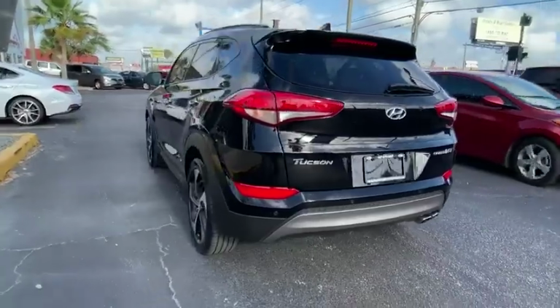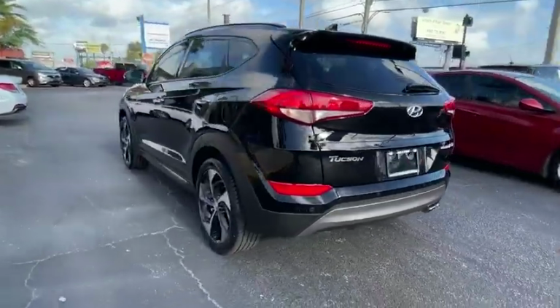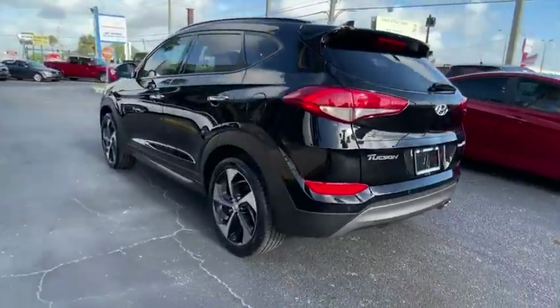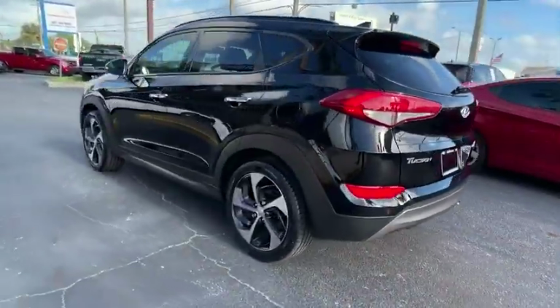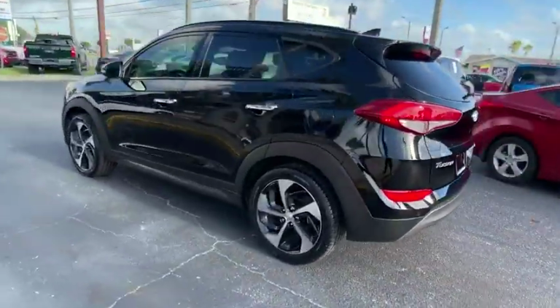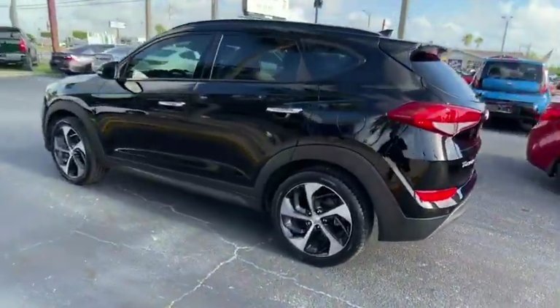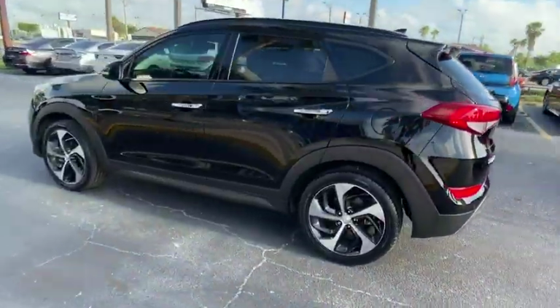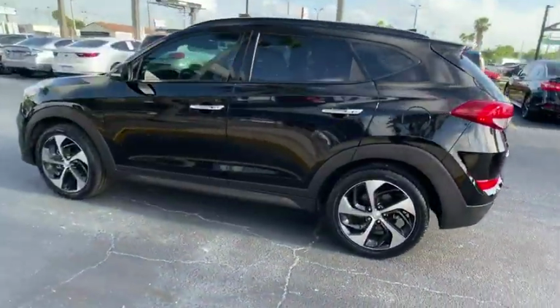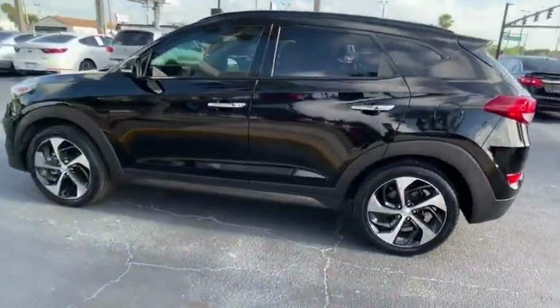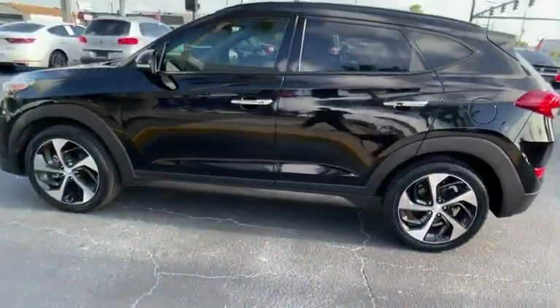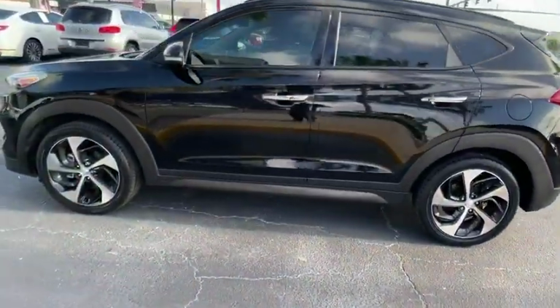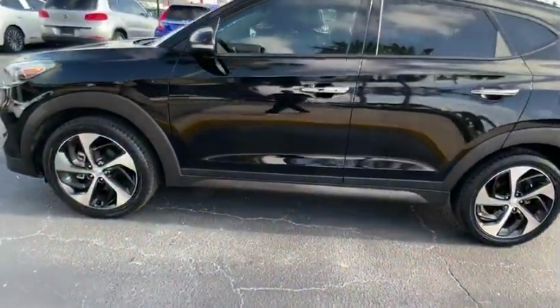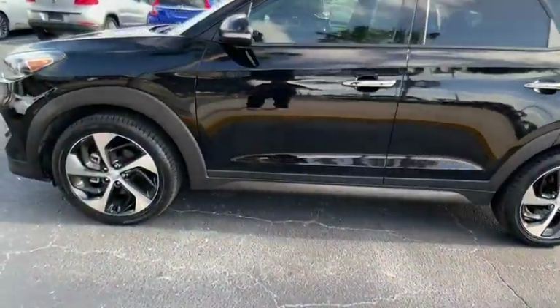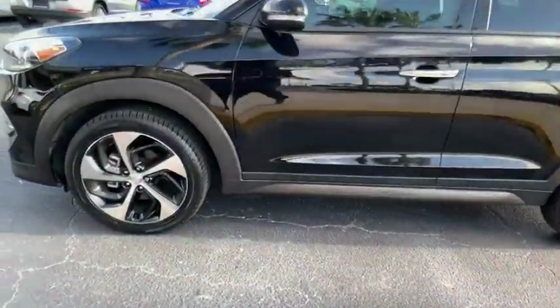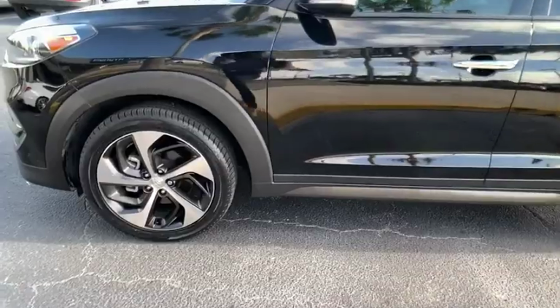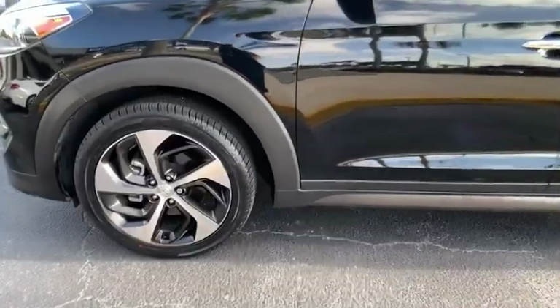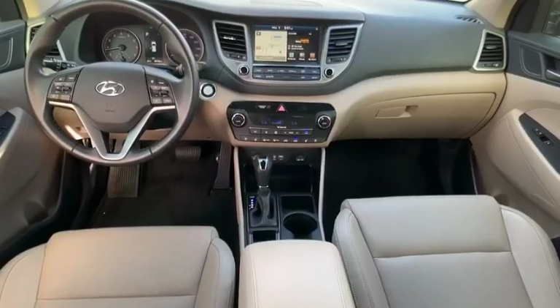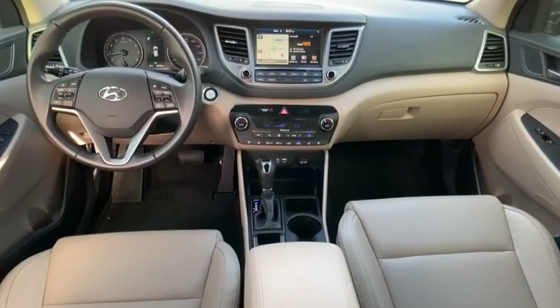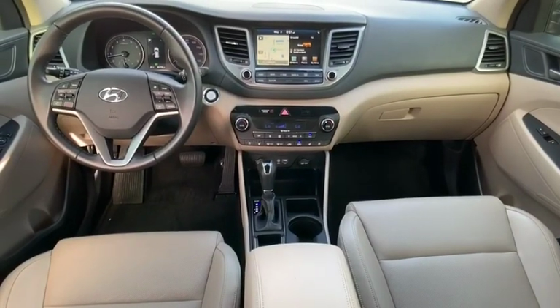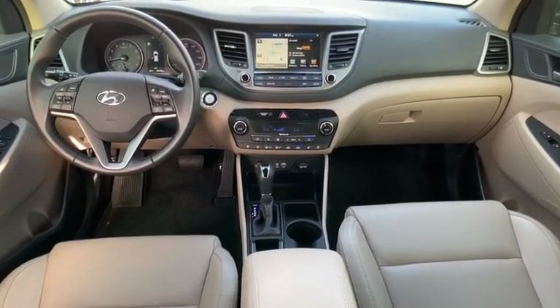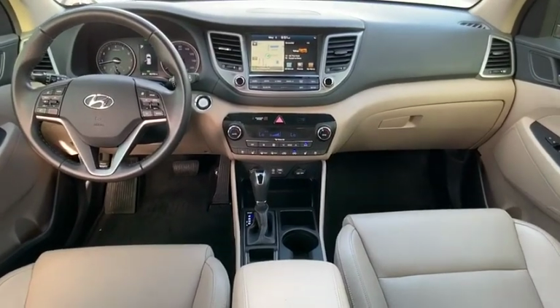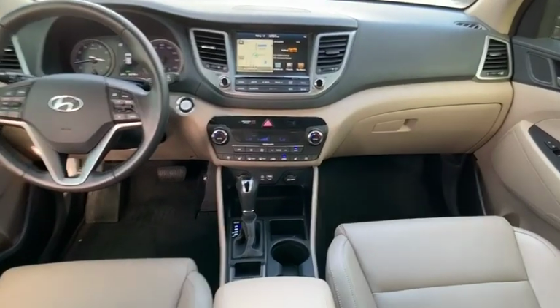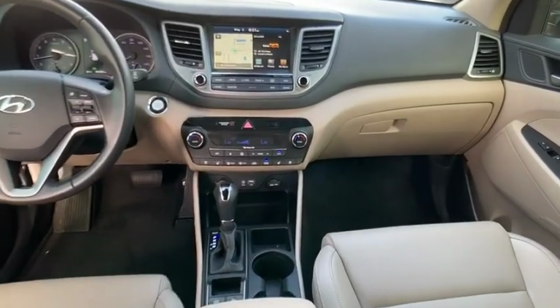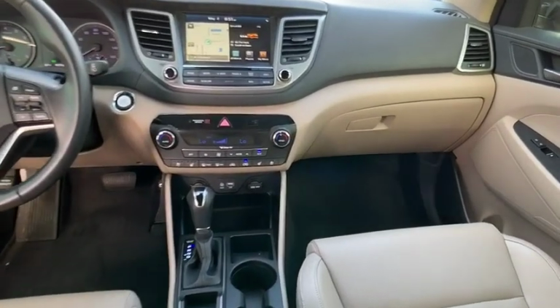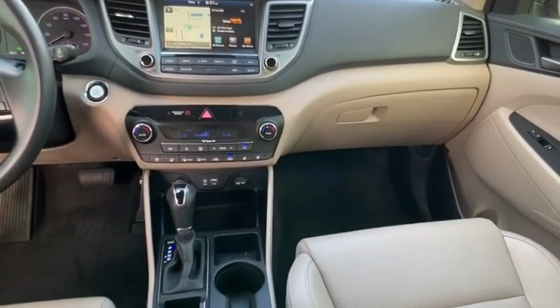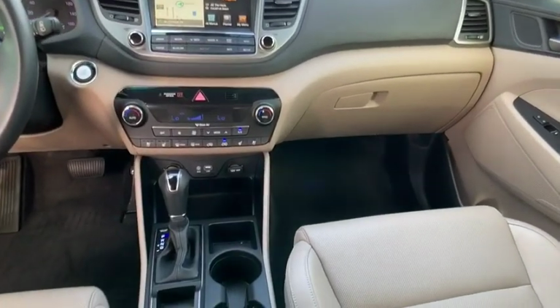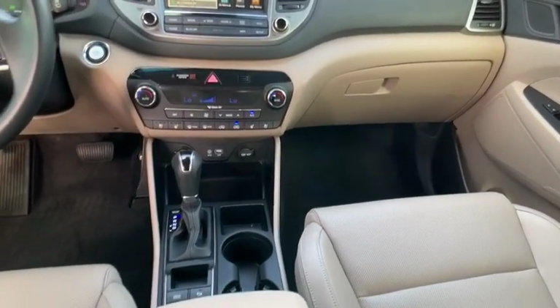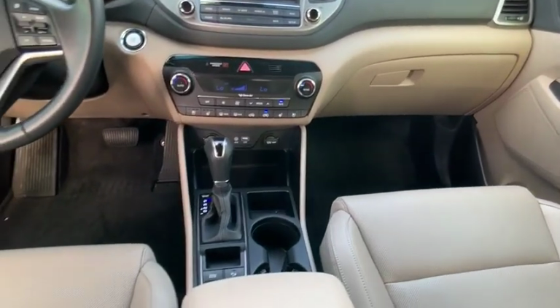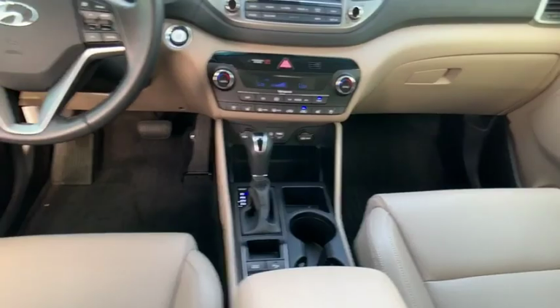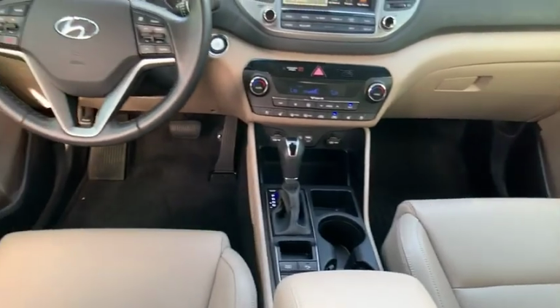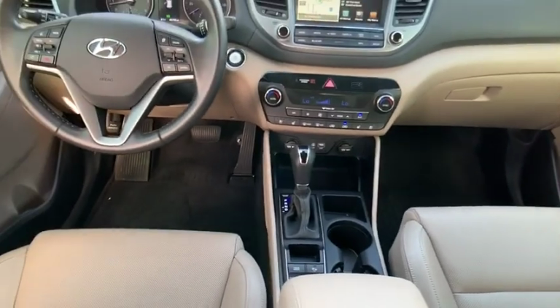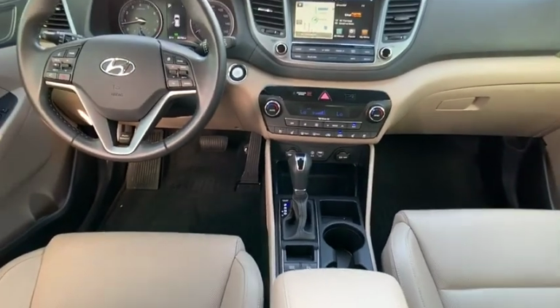Tucson takes the boxy utility vehicle and transforms it with flowing curves, graceful lines, and style to spare. It's the future of the crossover and is priced below $25,000.